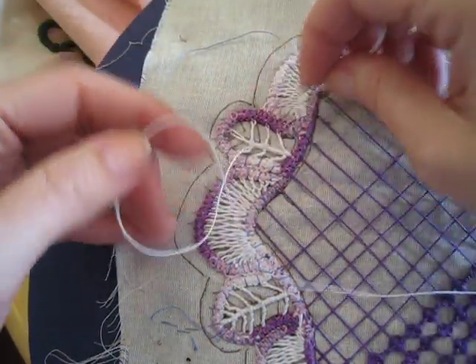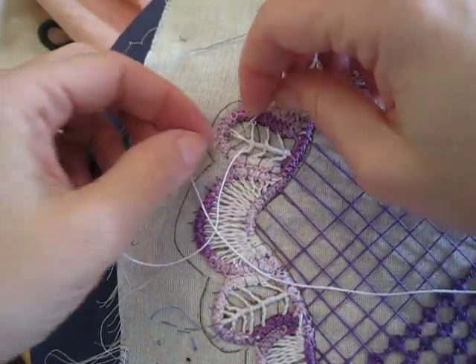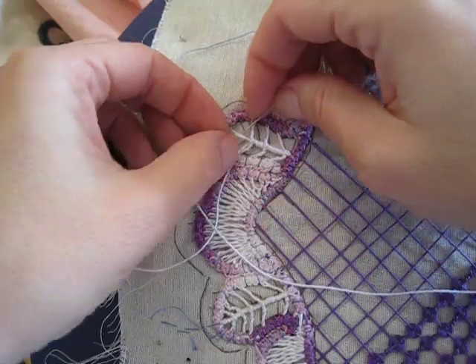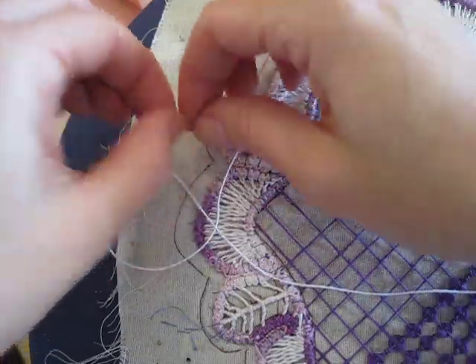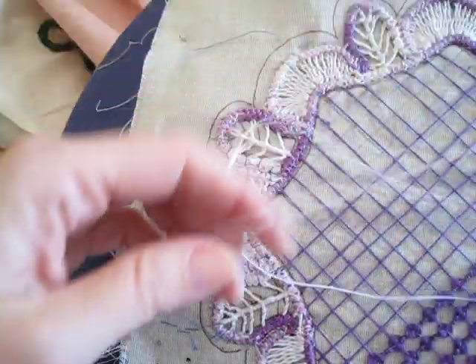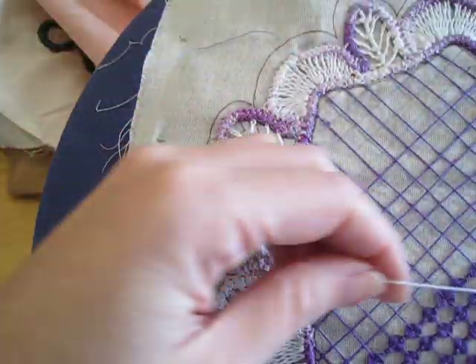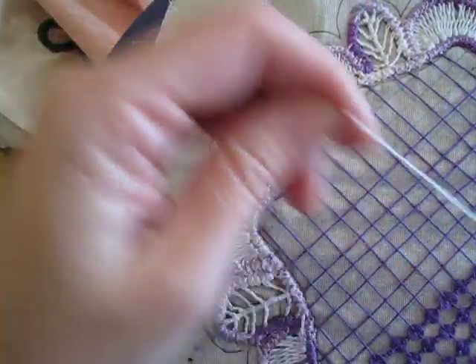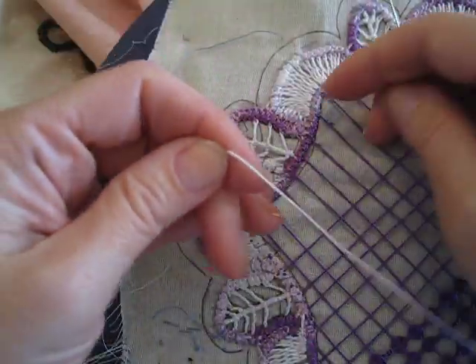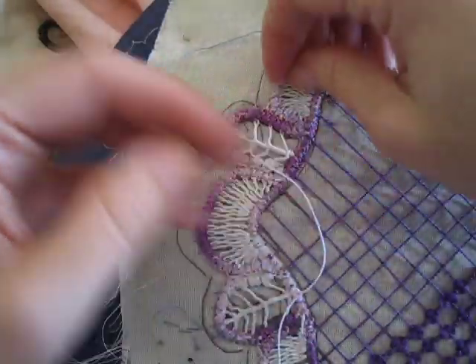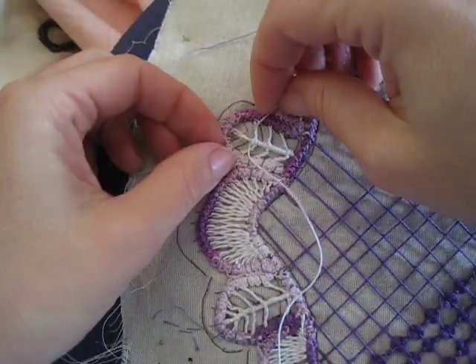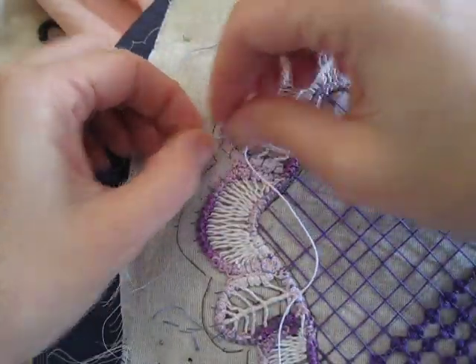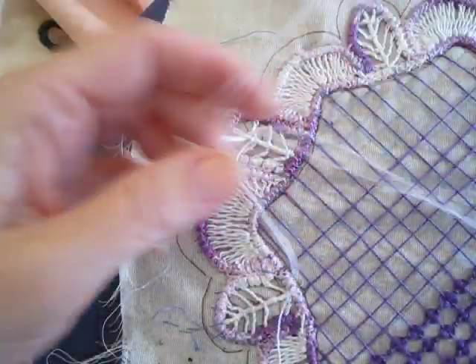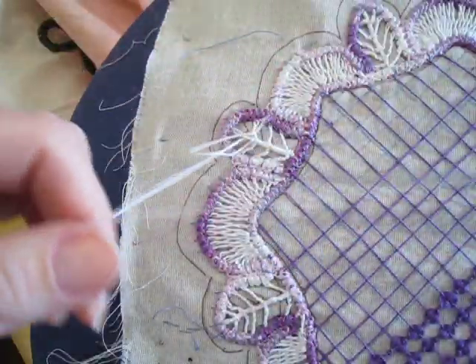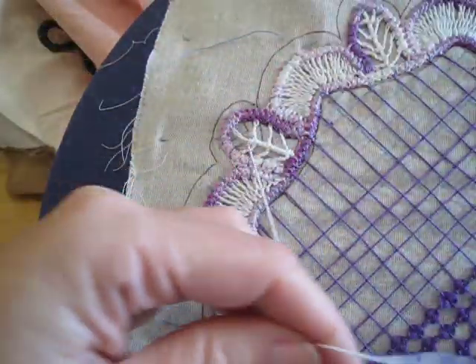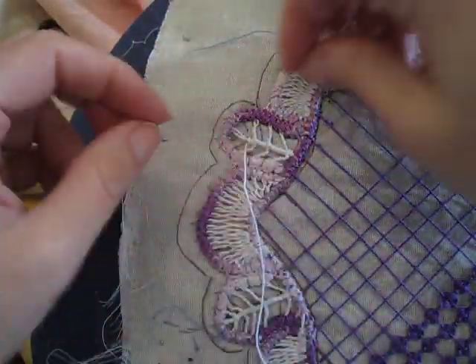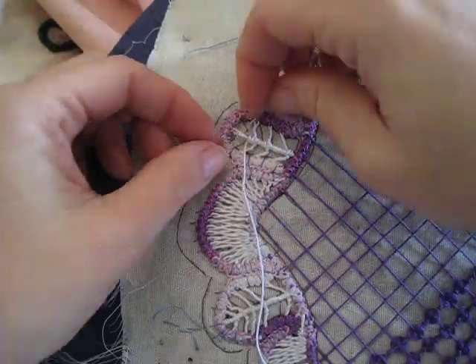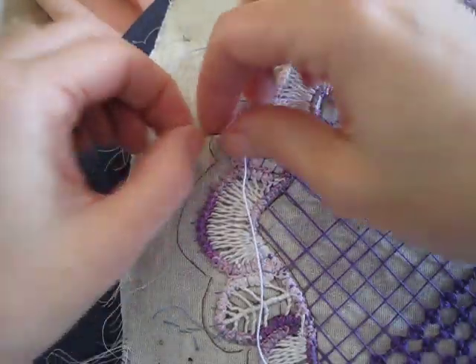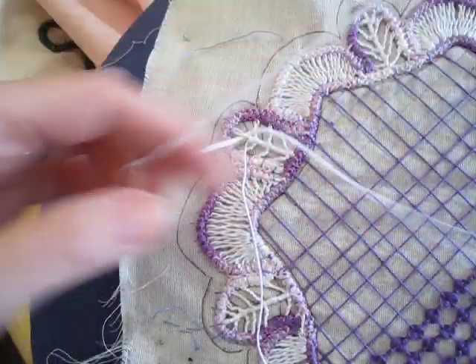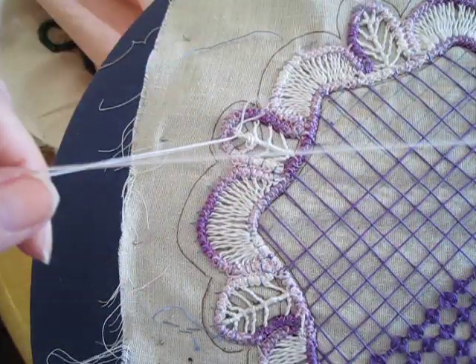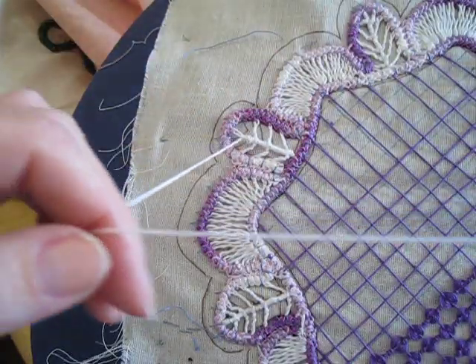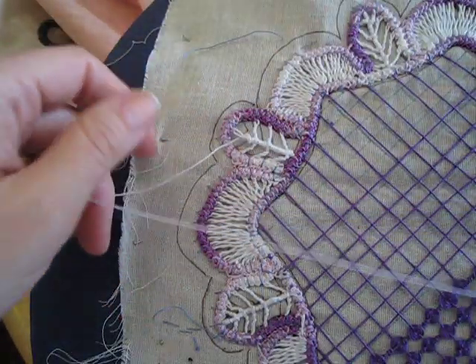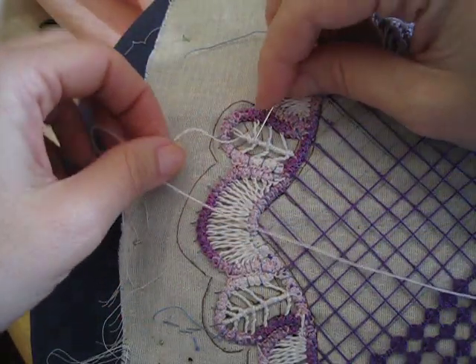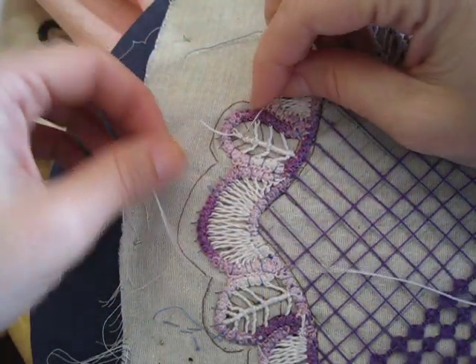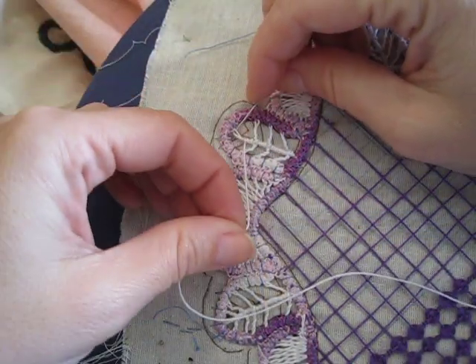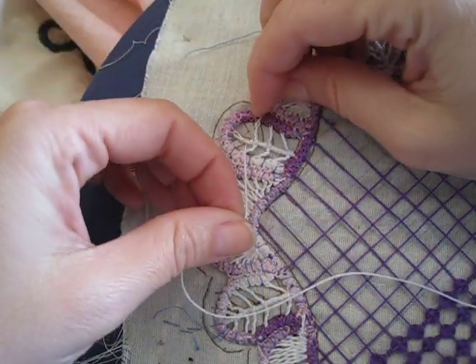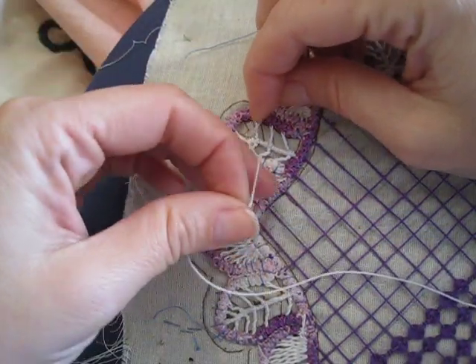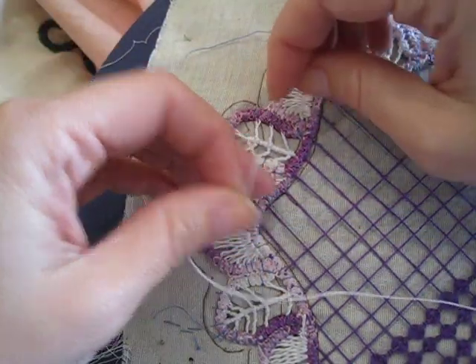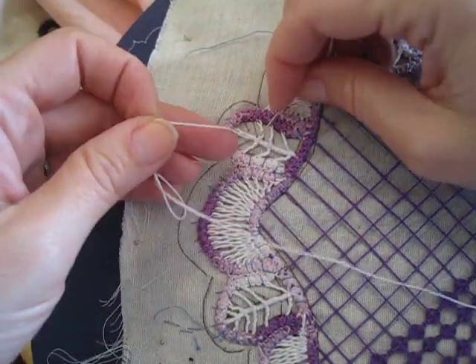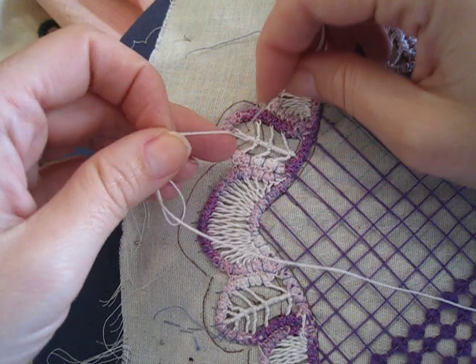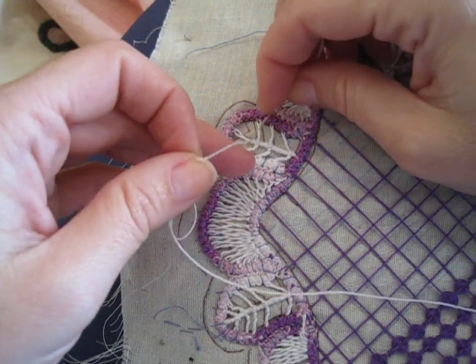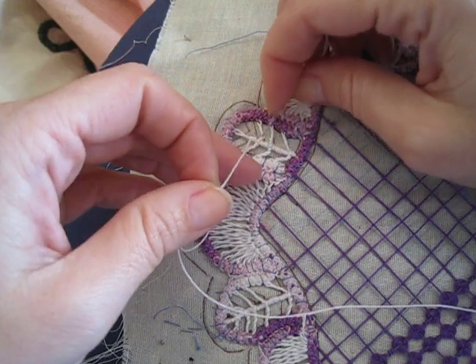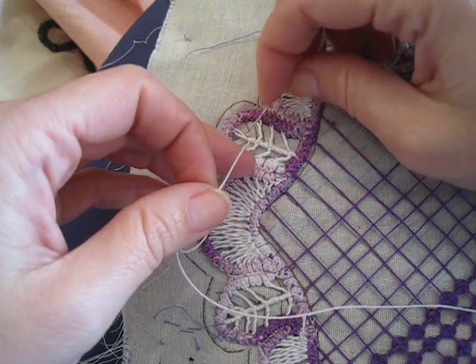Now you just continue up until you have all the side branches made. There are five side branches per leaf — five per side, that is — so it's ten total.